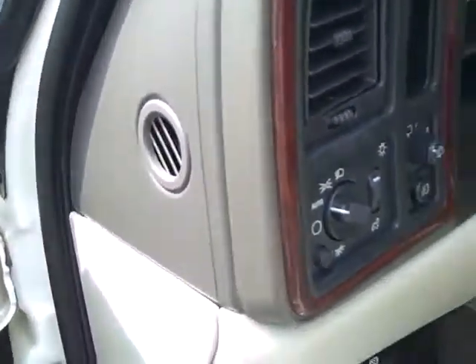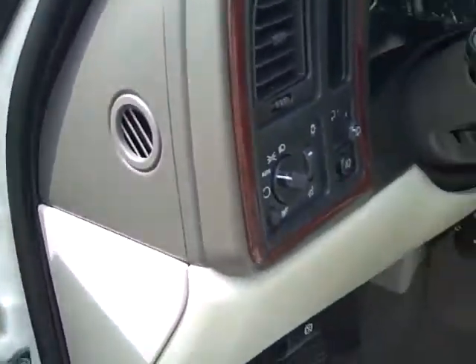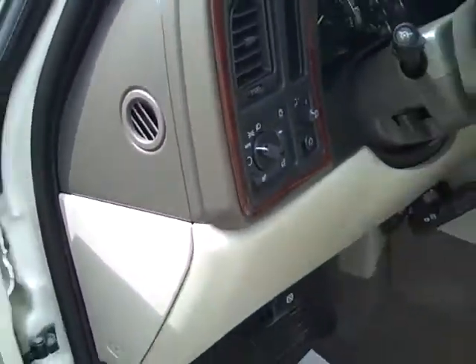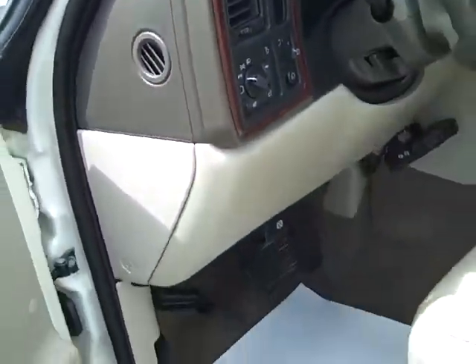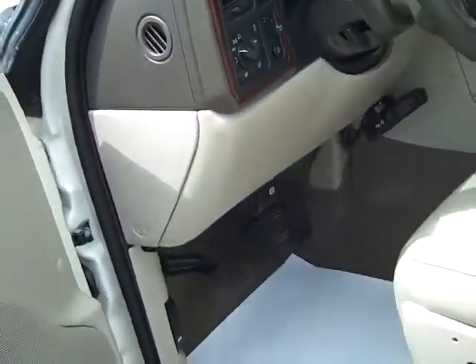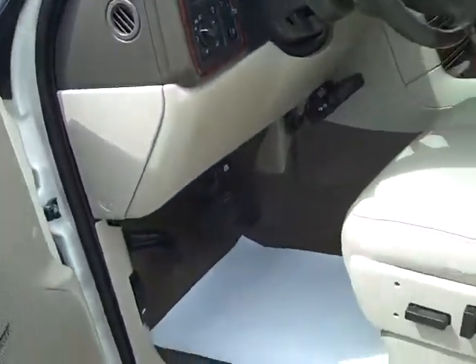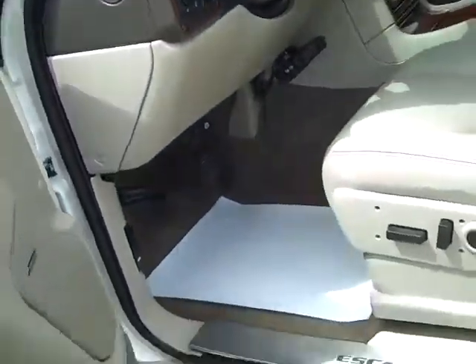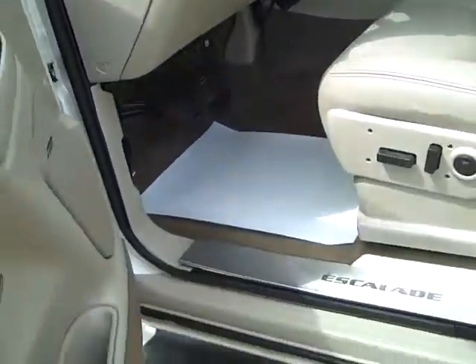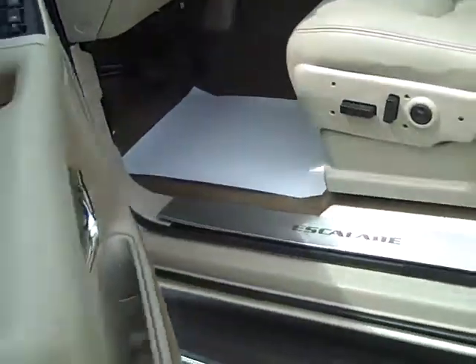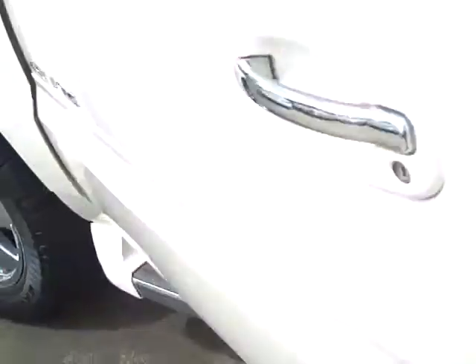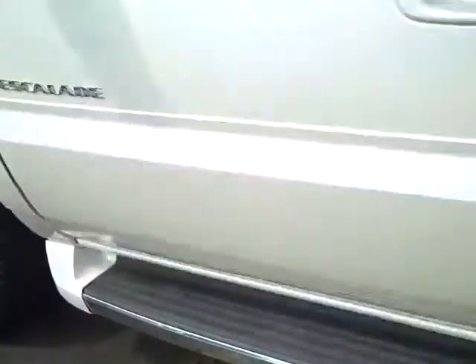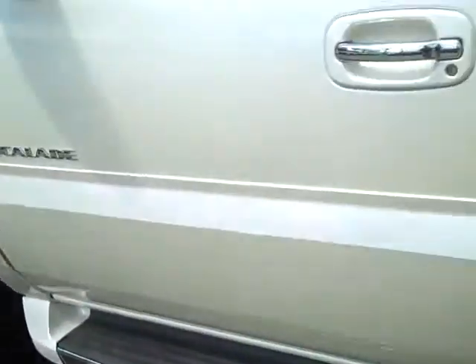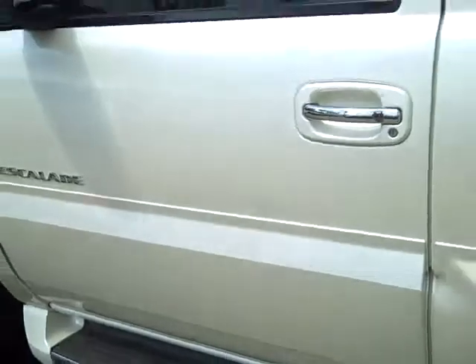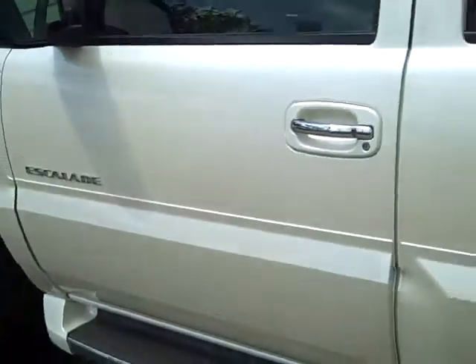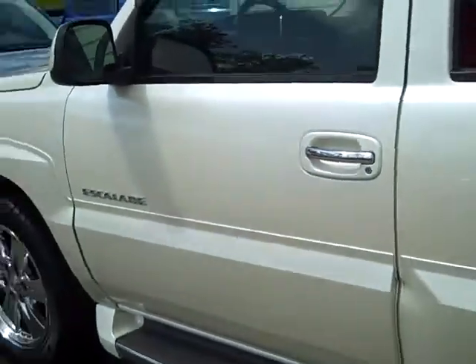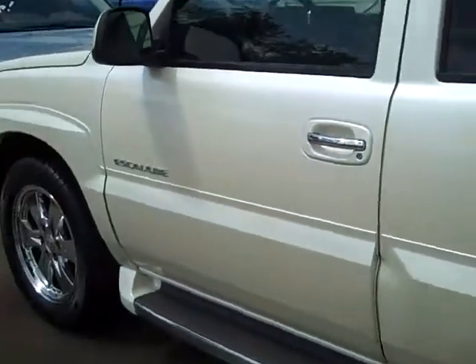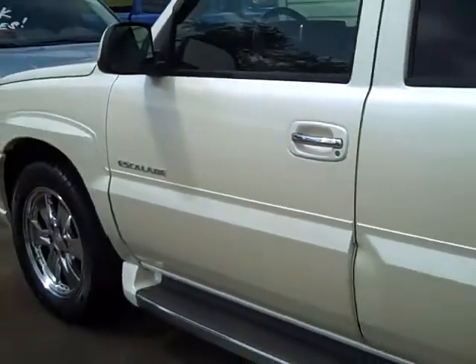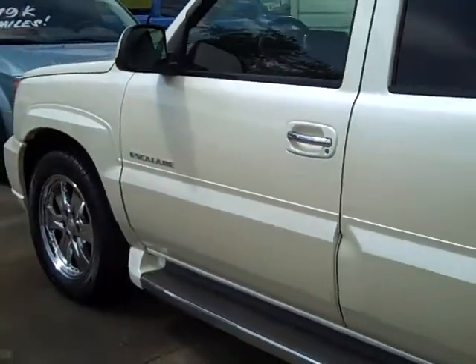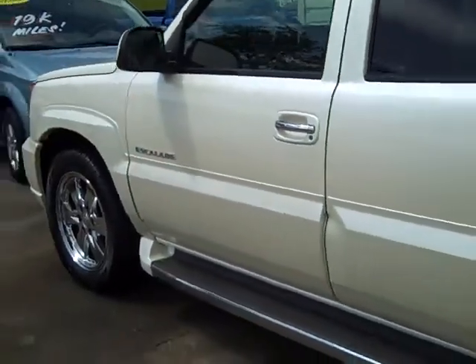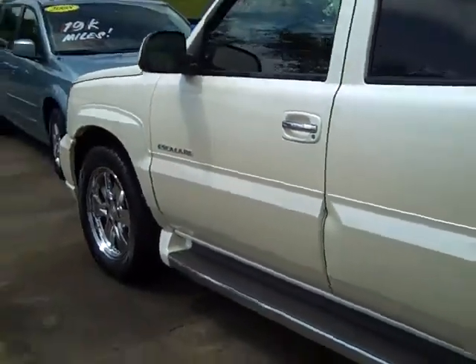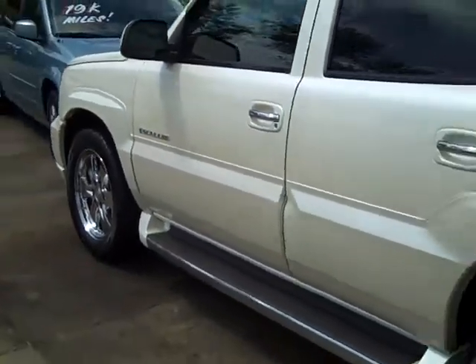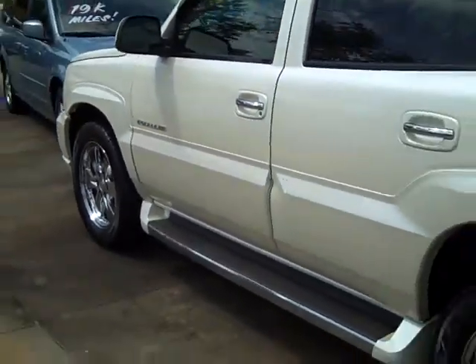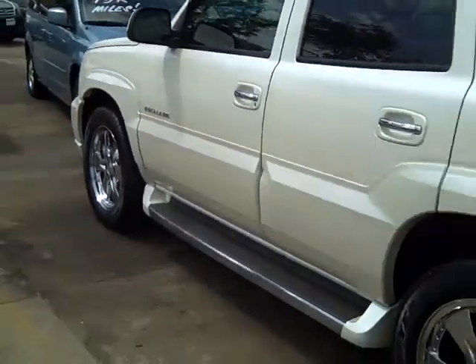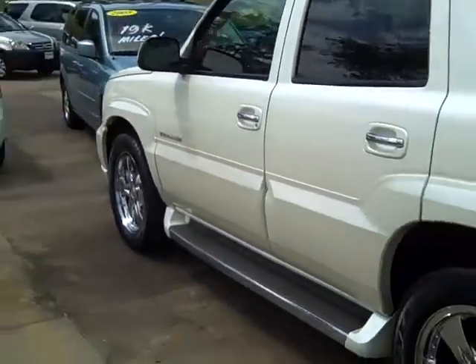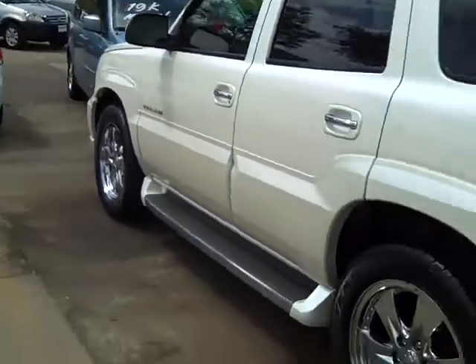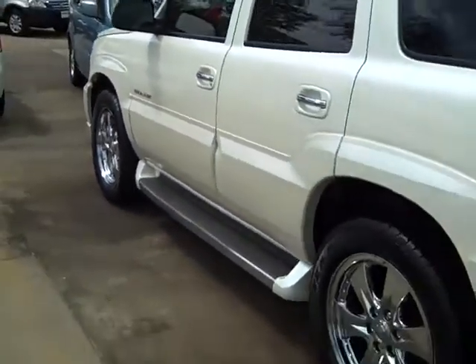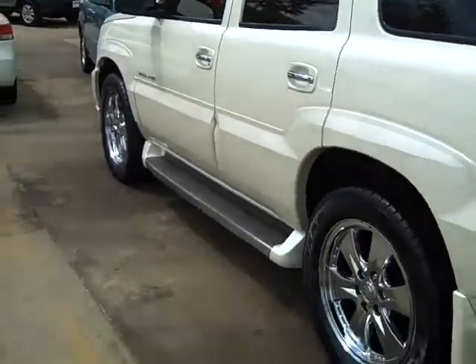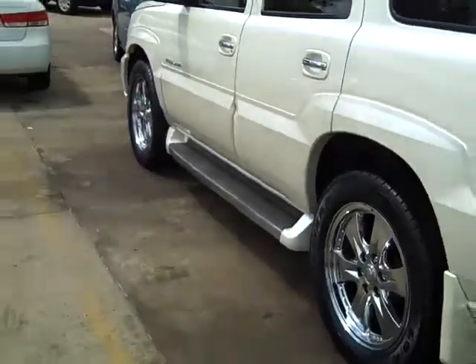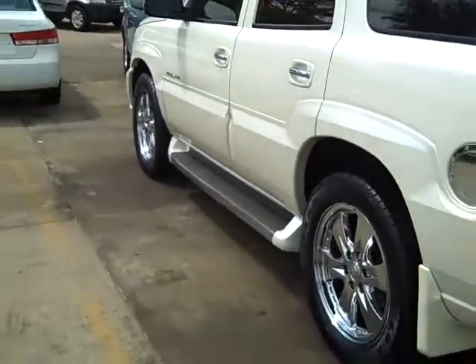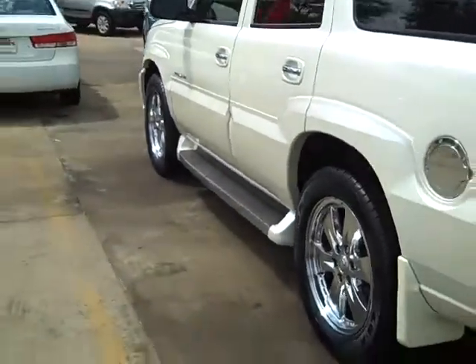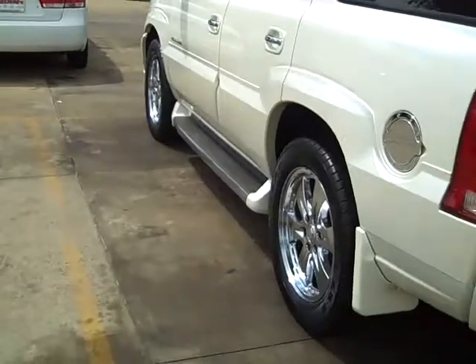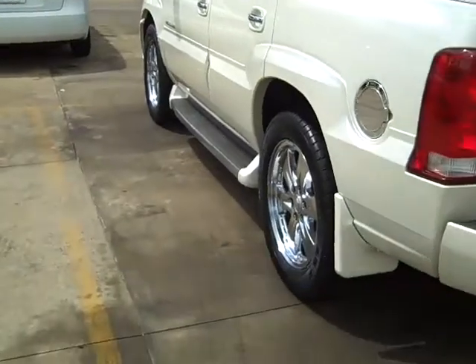Beautiful car. Let me go around the back. Nice wheels.